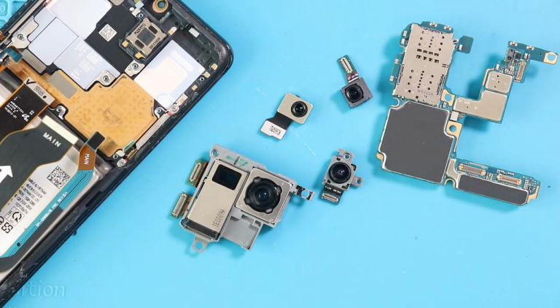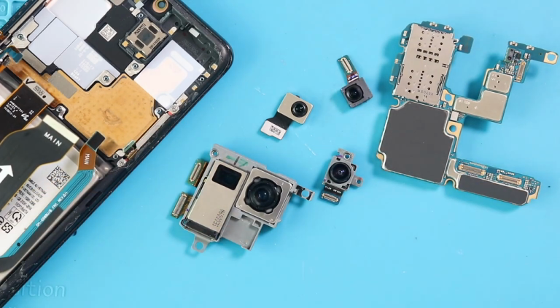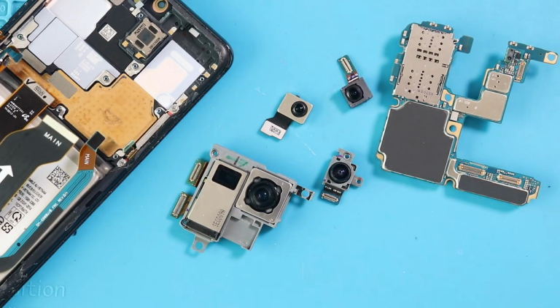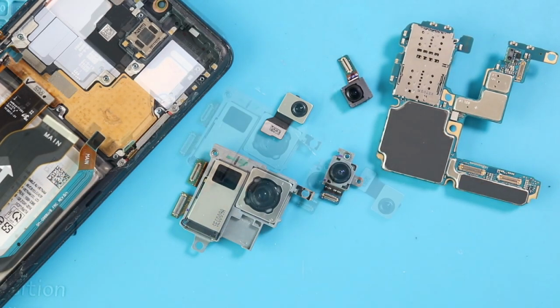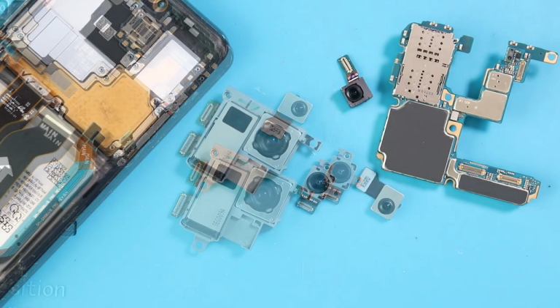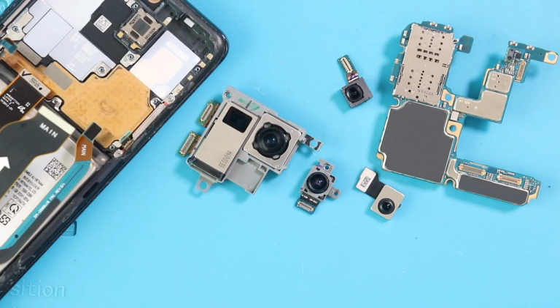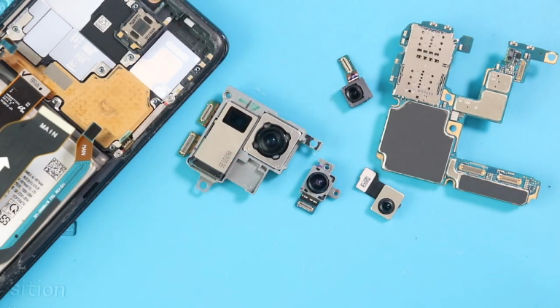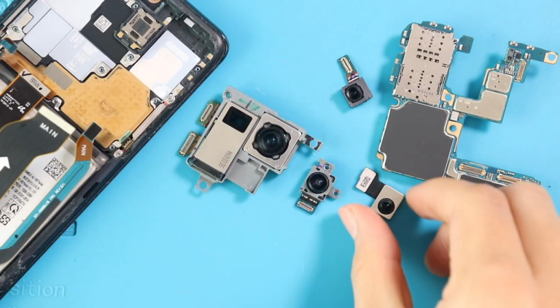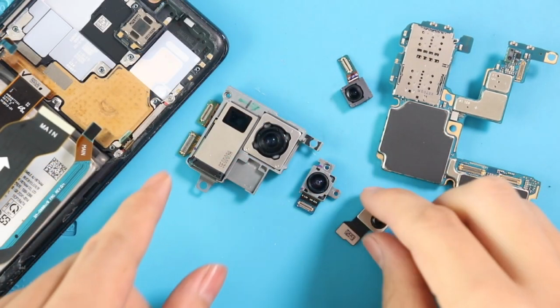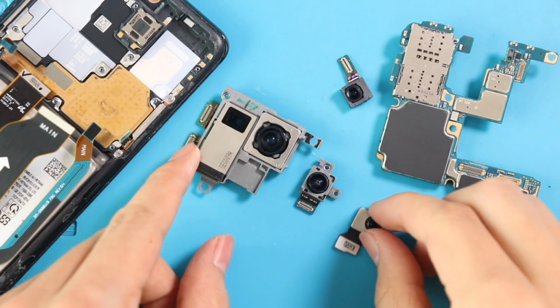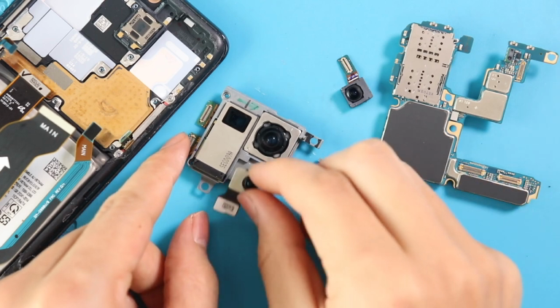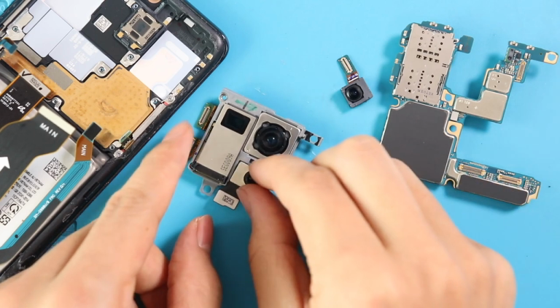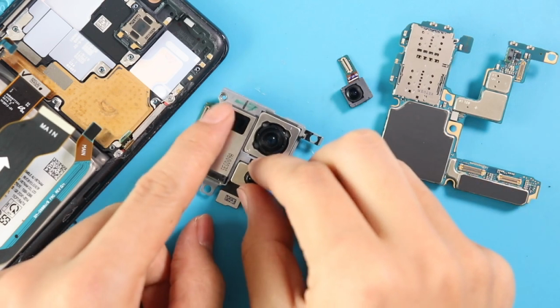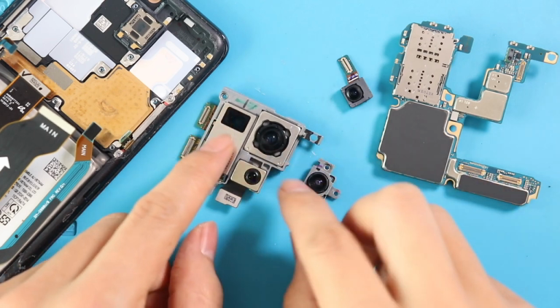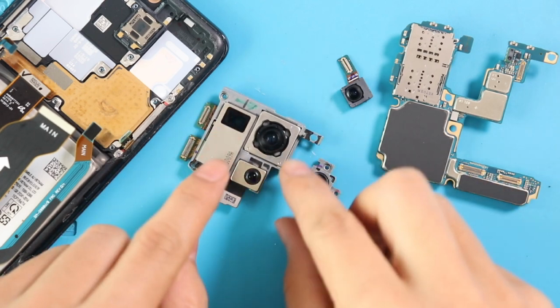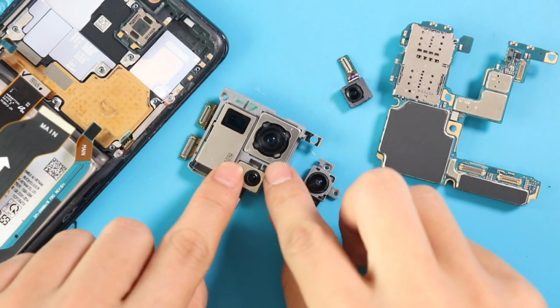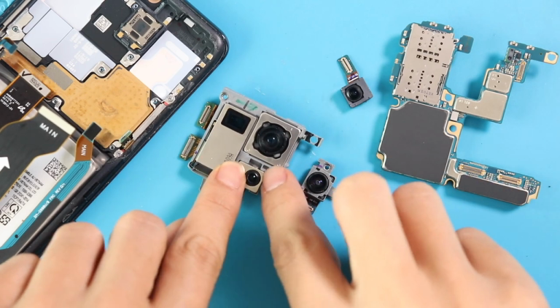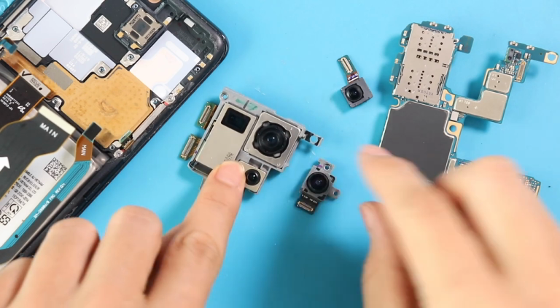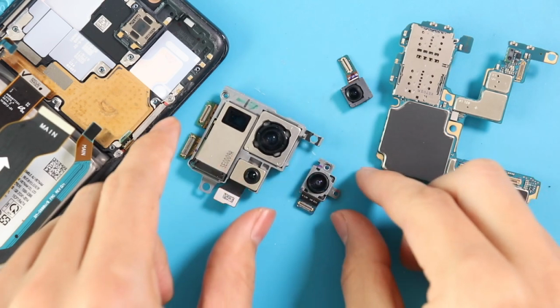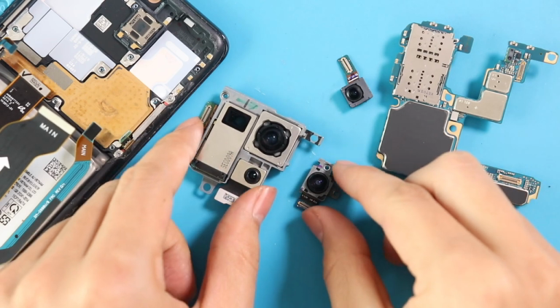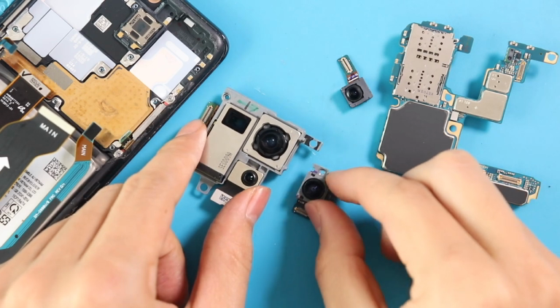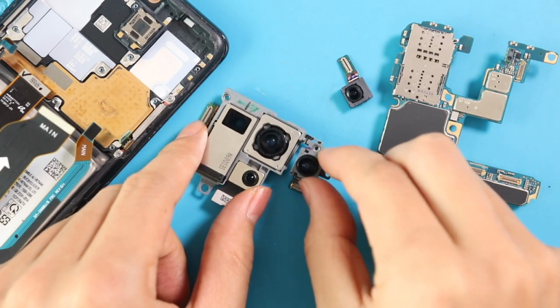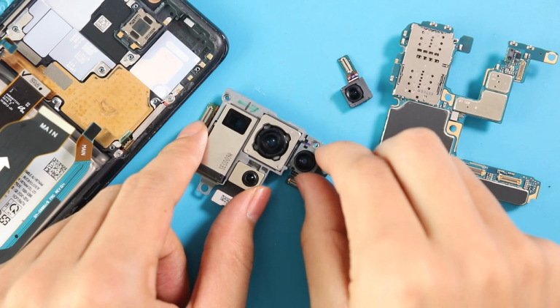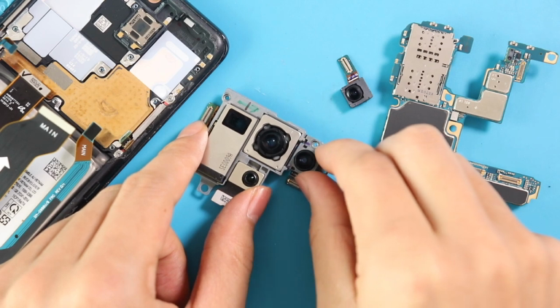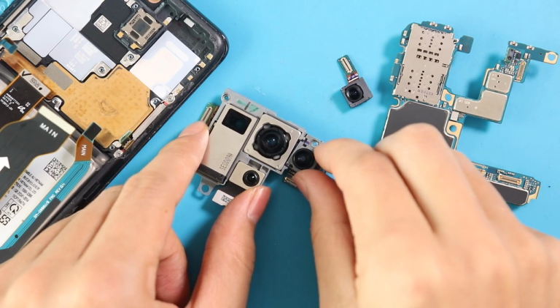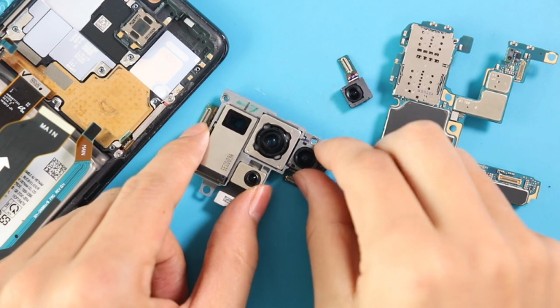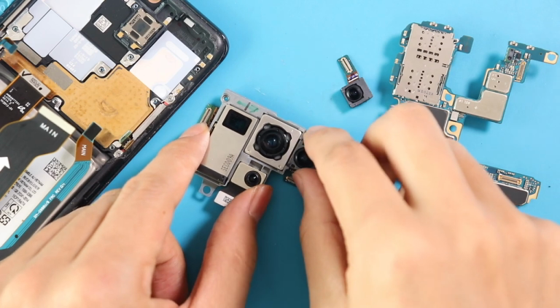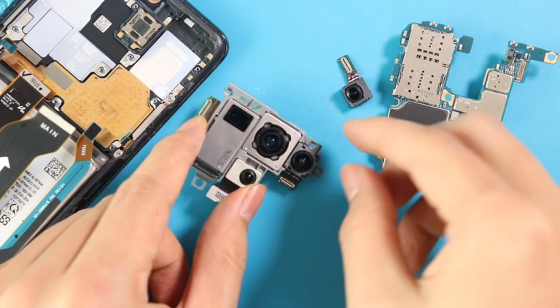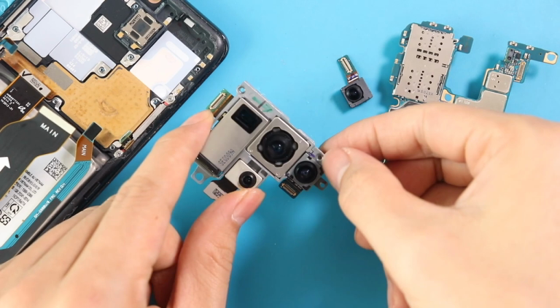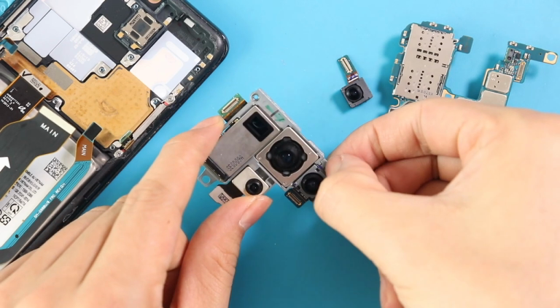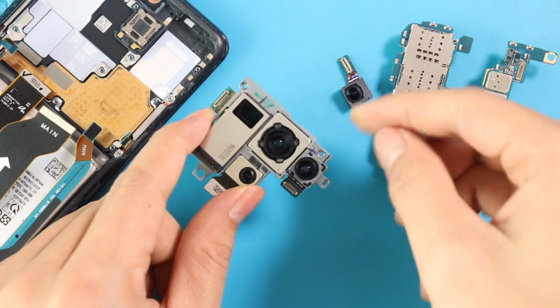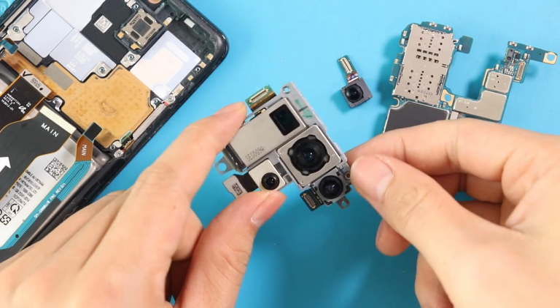Next, replace the required camera with a new one and then start placing it on the board. Place the depth and wide cameras to the camera unit, and then place them on the body by connecting the plugs from the board's rear side and front side.